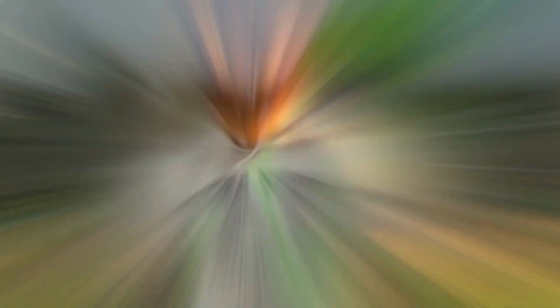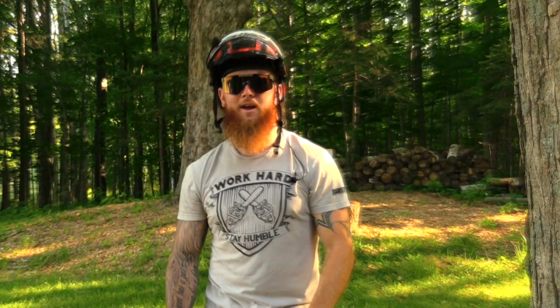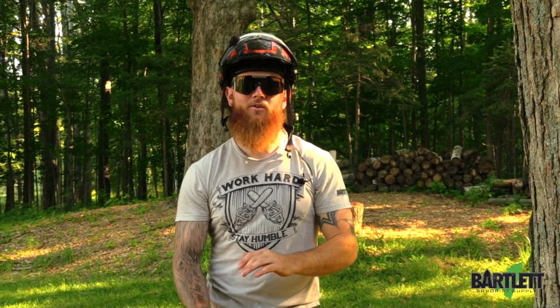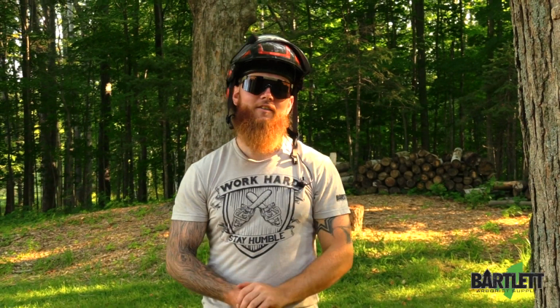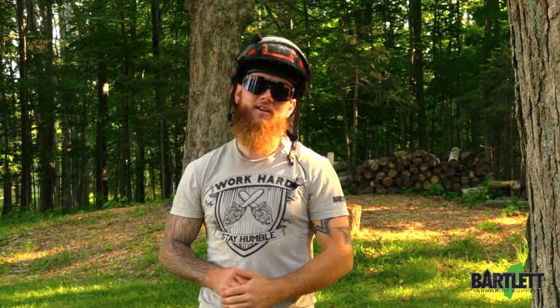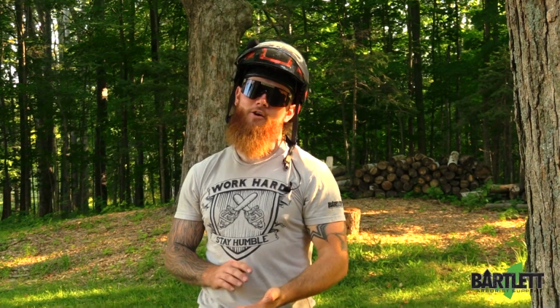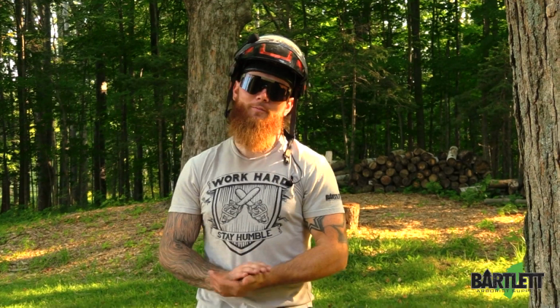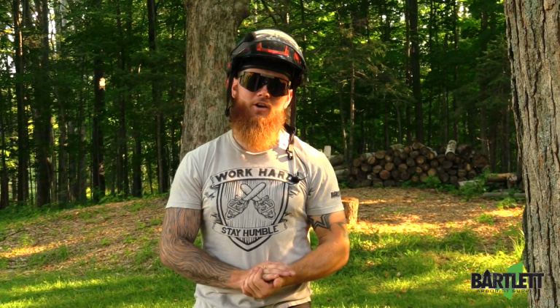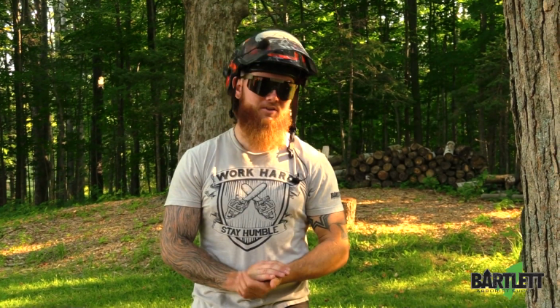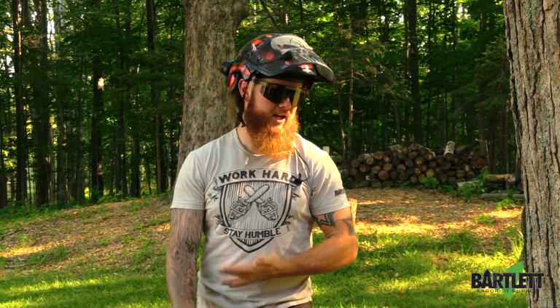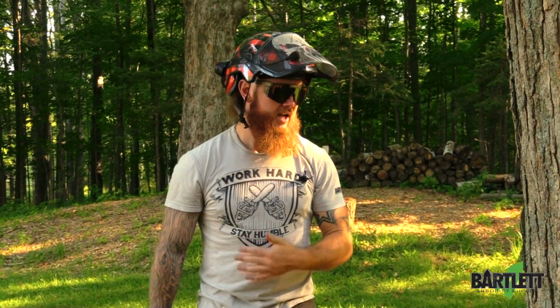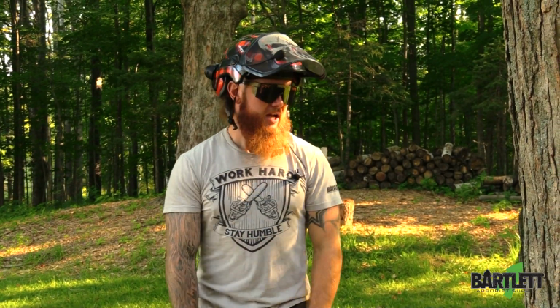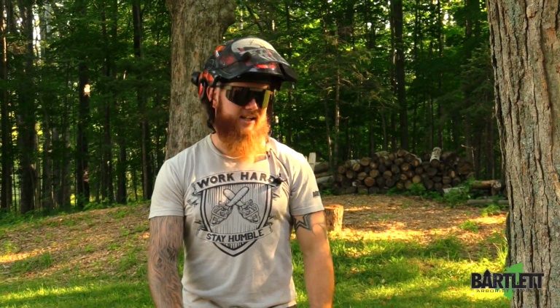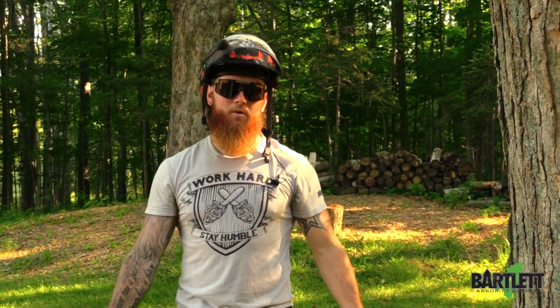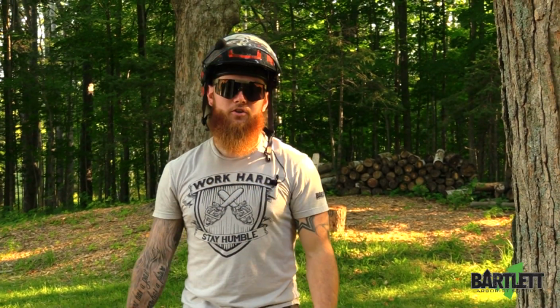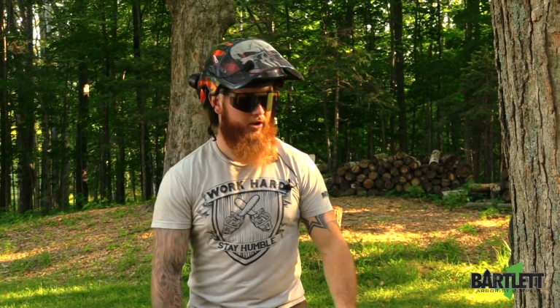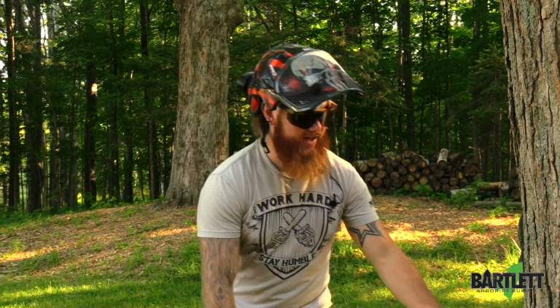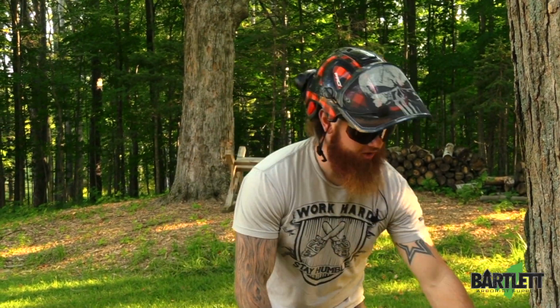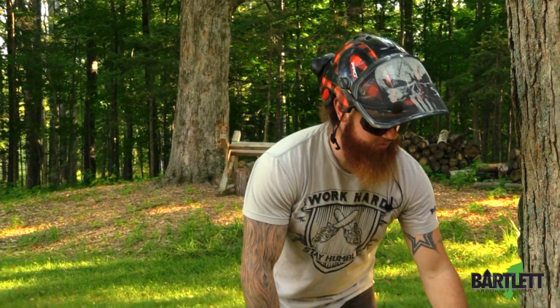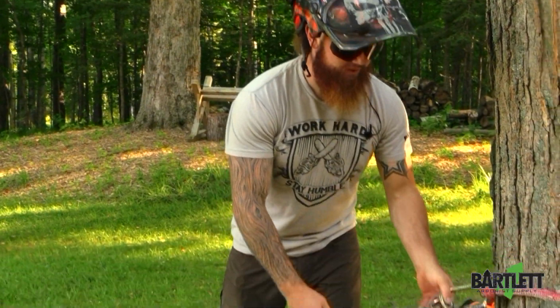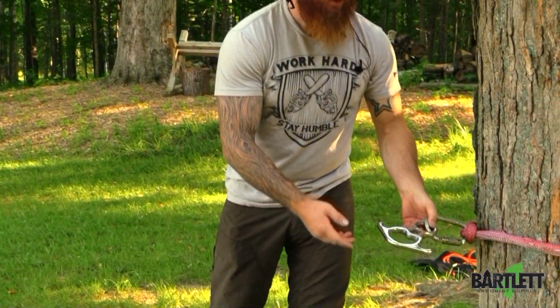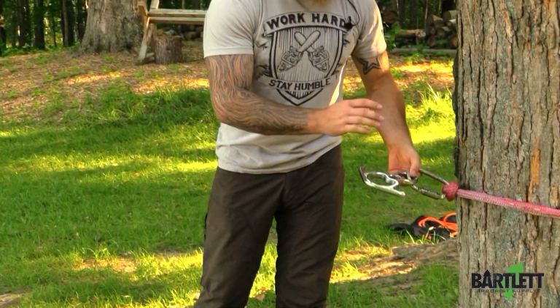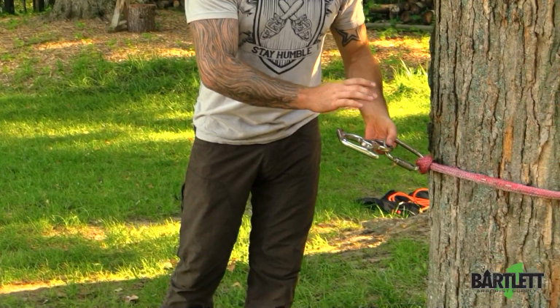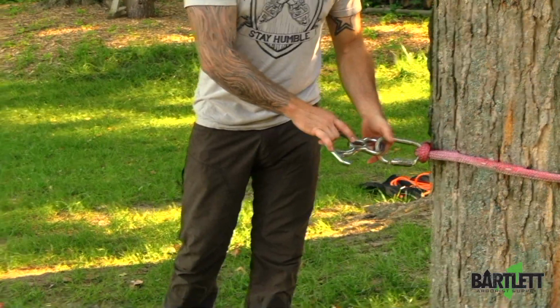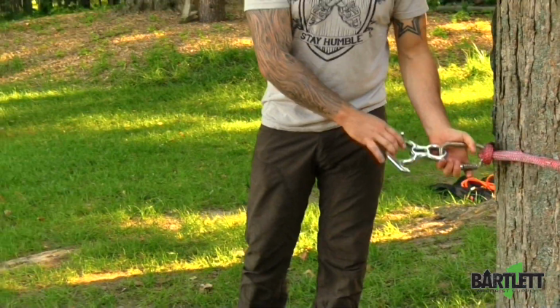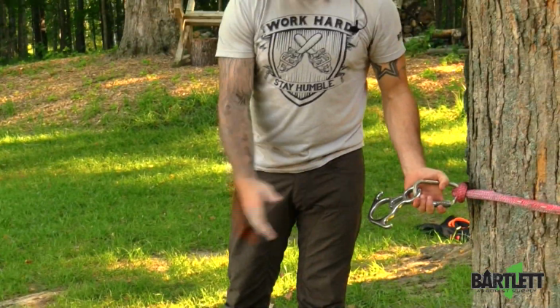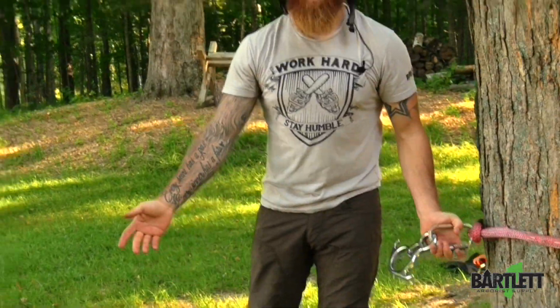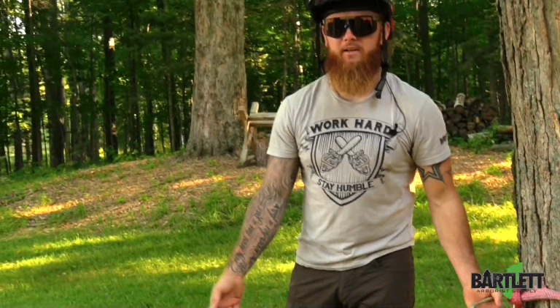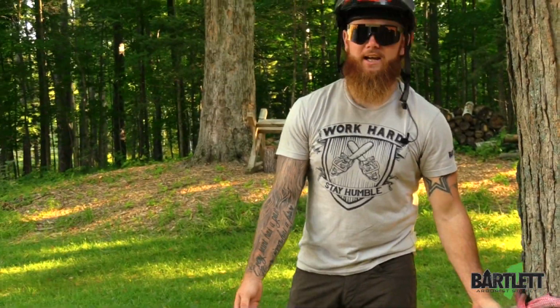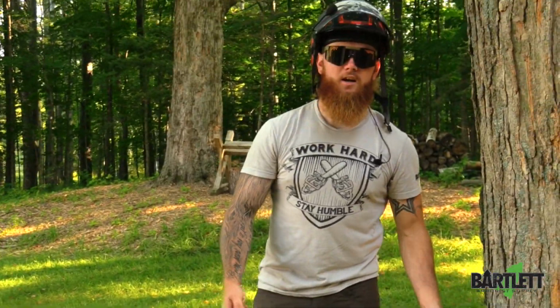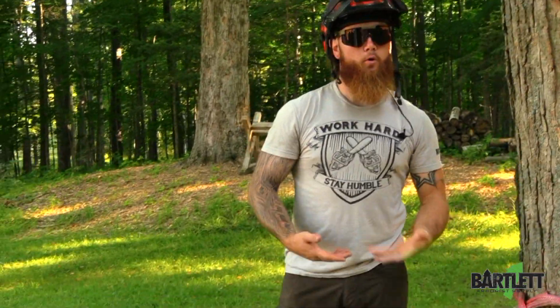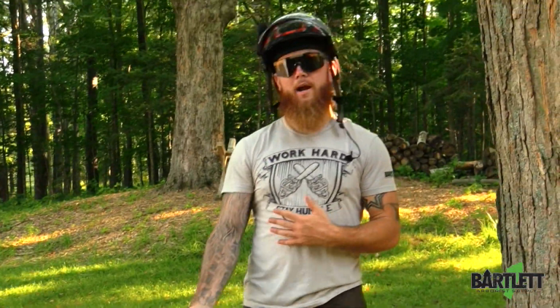Hey, what's going on everybody, this is Cody with Bartlett Arbor Supply. Today we're going to be showing you guys how to use a figure eight as a porter wrap.